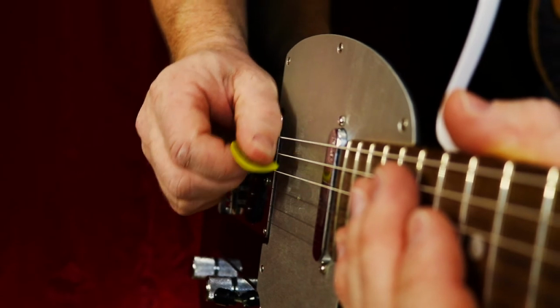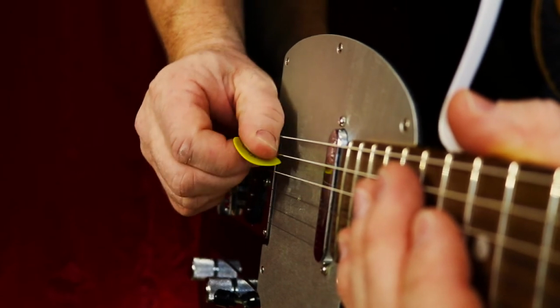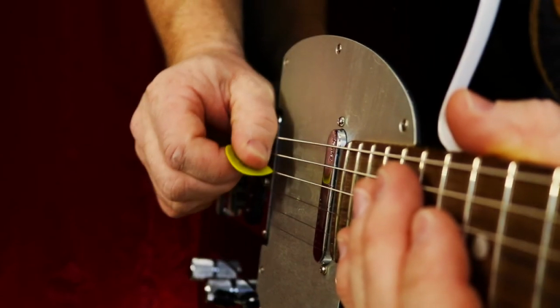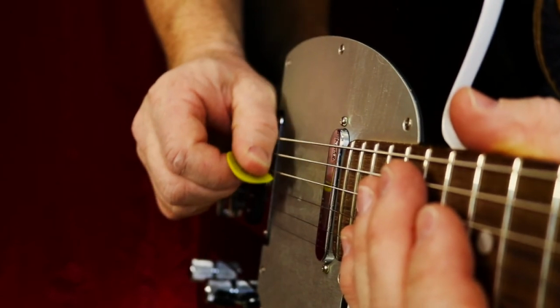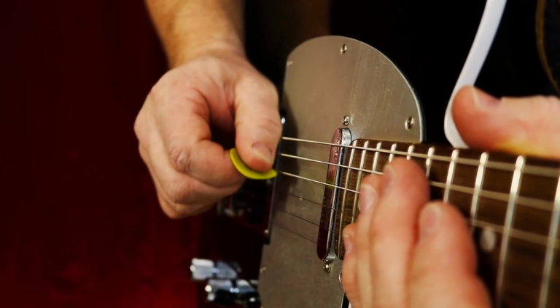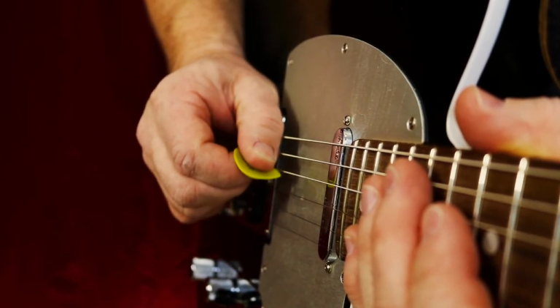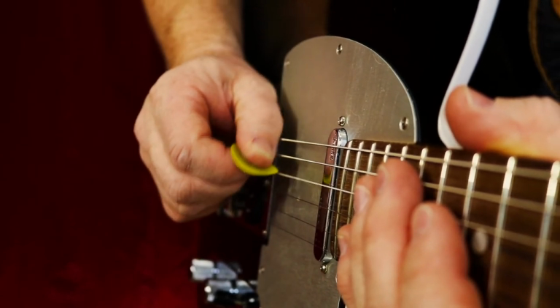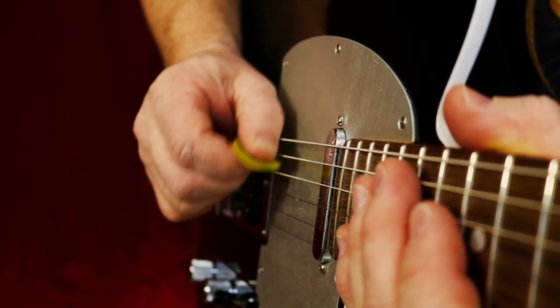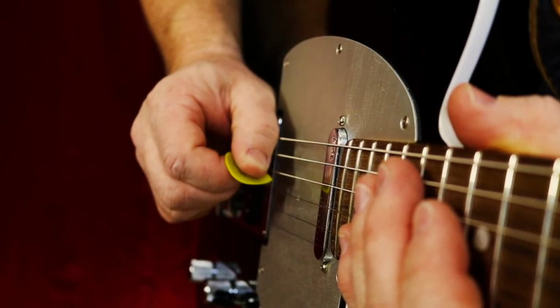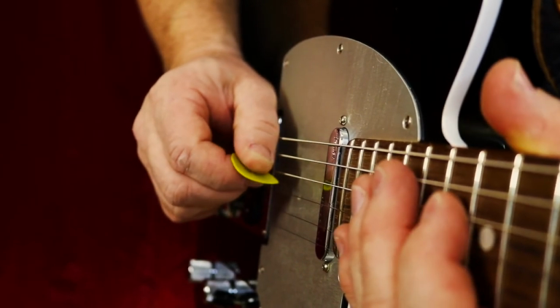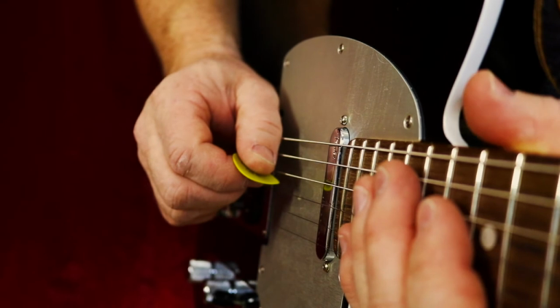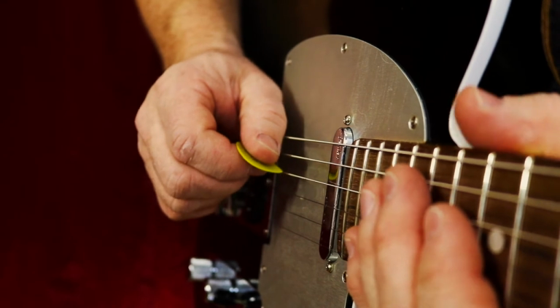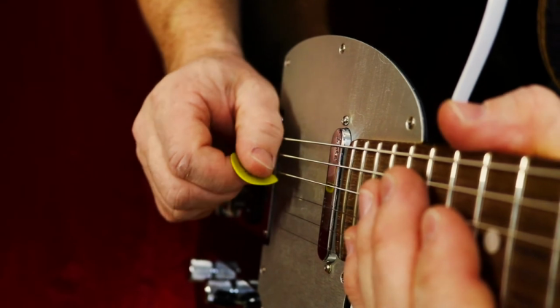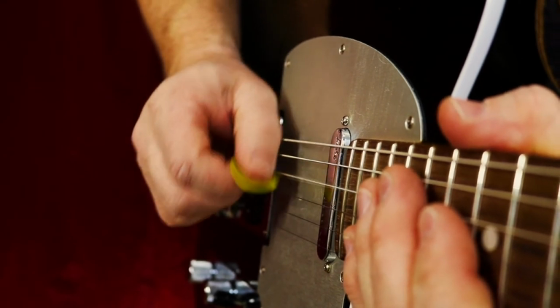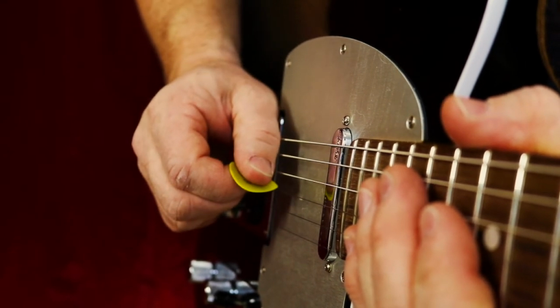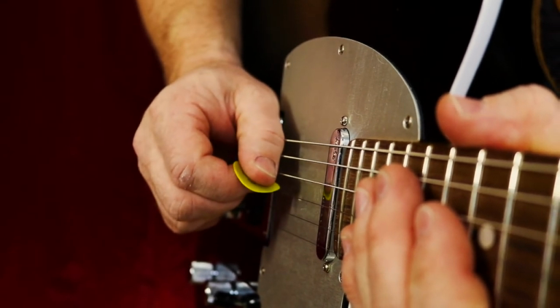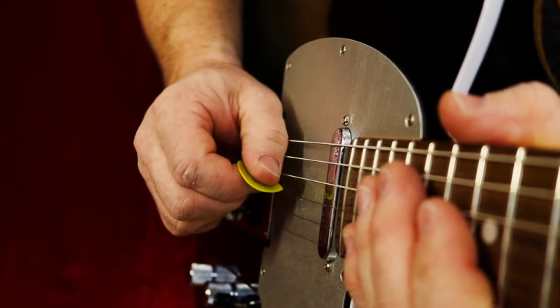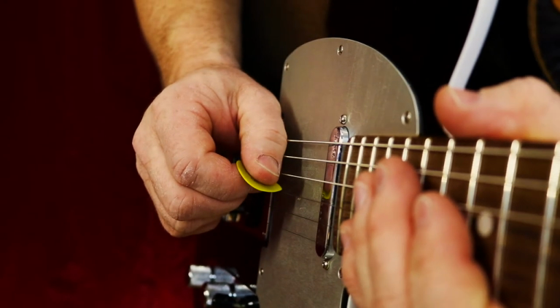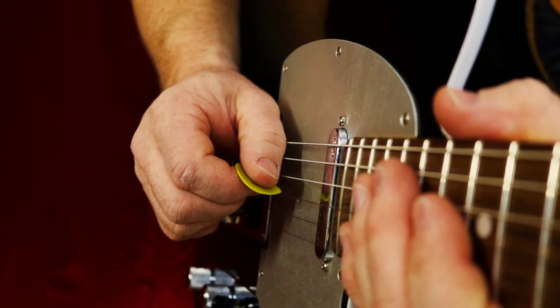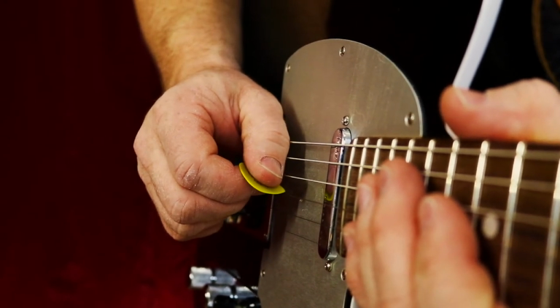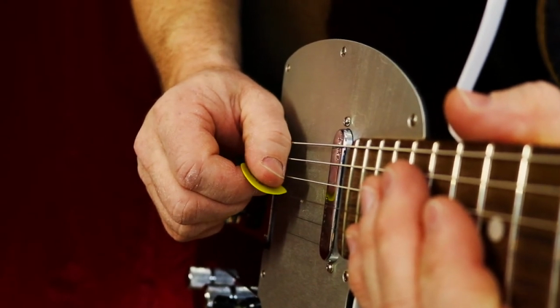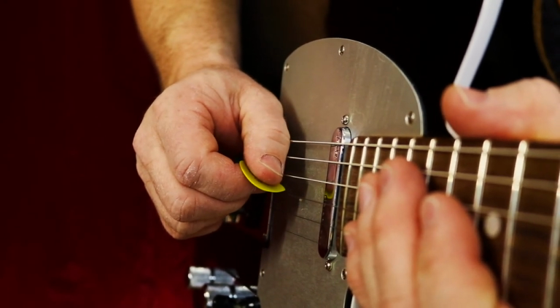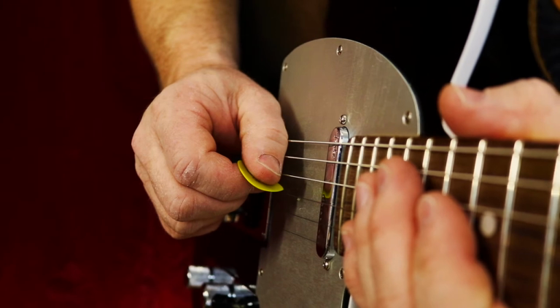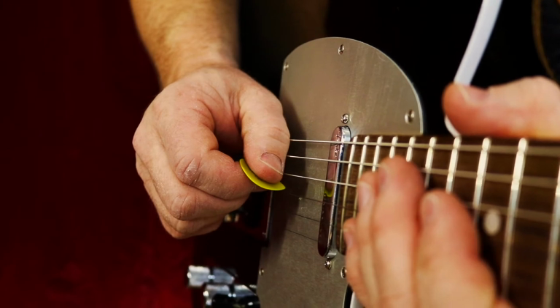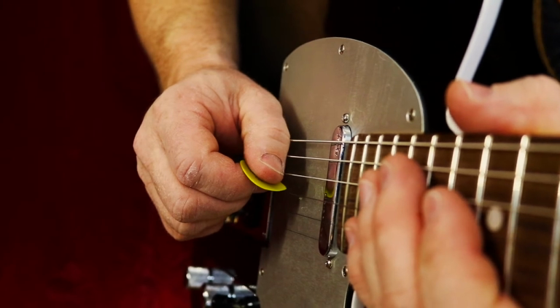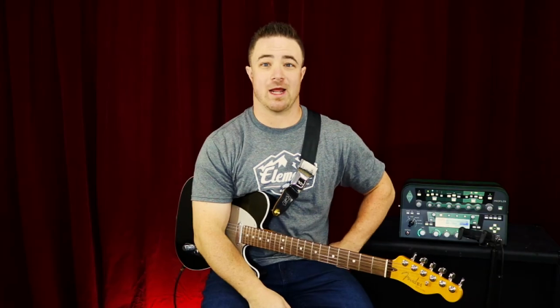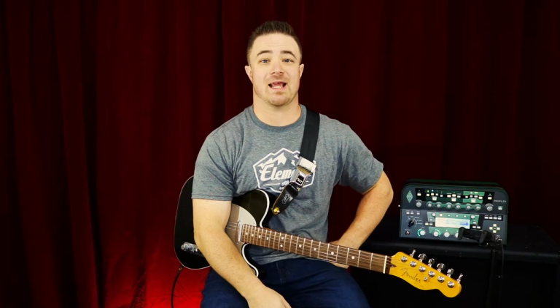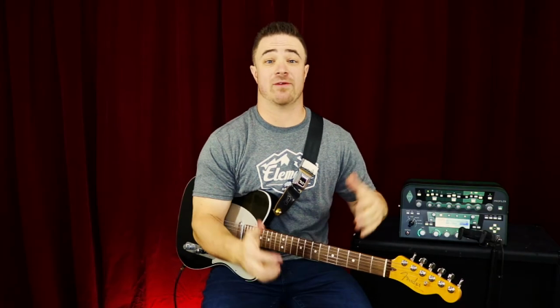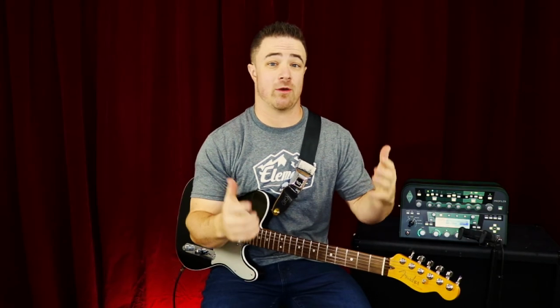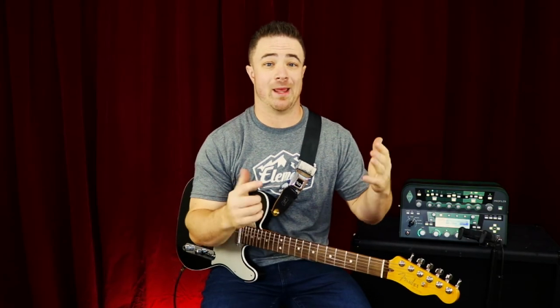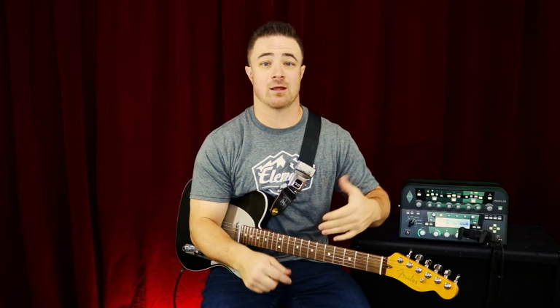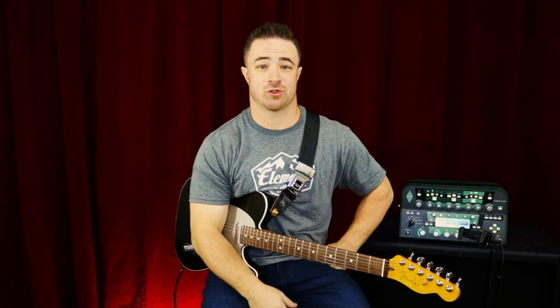By holding it higher and using the edges of your pick, you're going to get a better sound and it's going to be less effort for you, which means it's easier — which is good. That is it for how you pick a string.